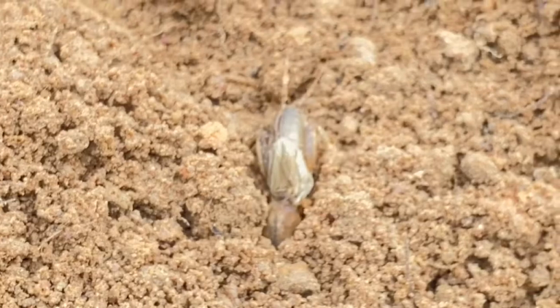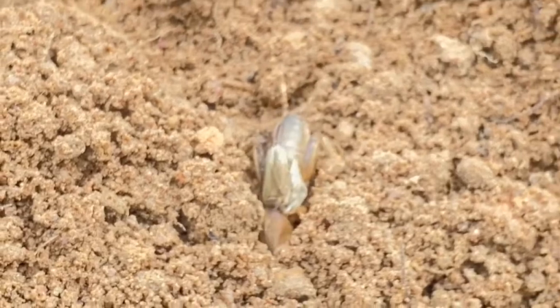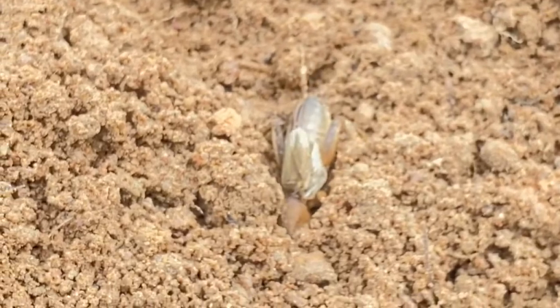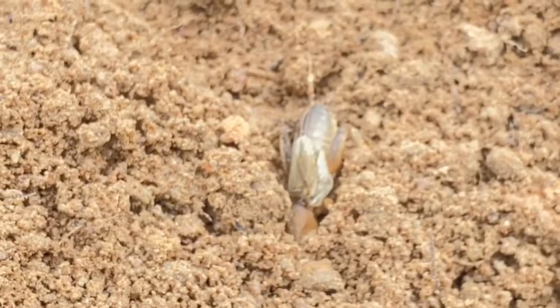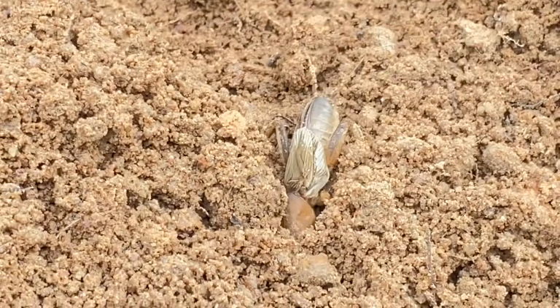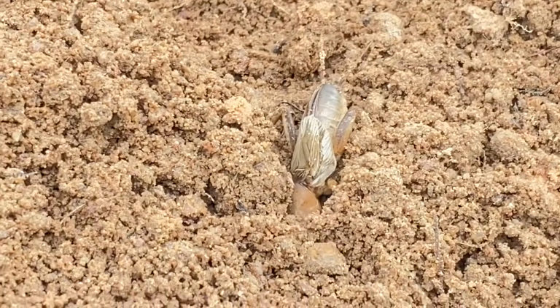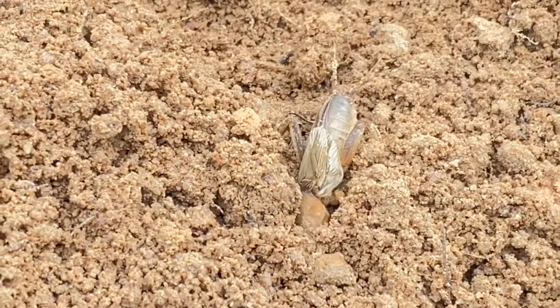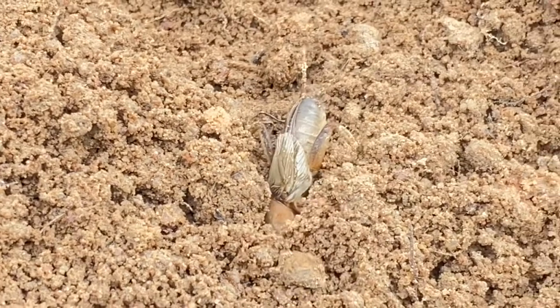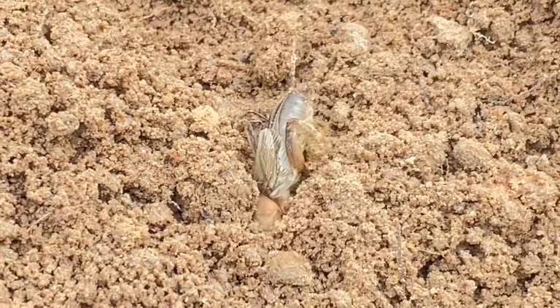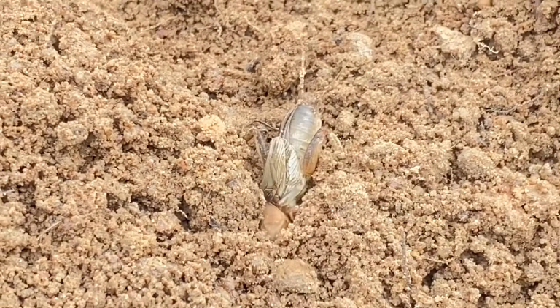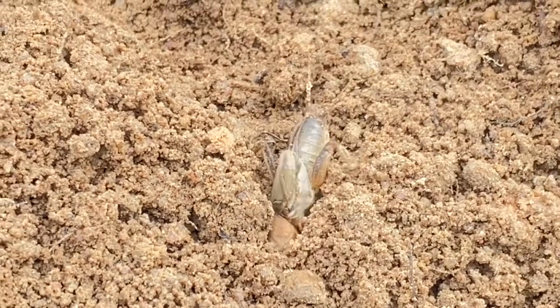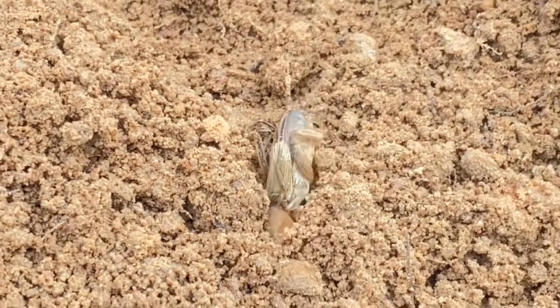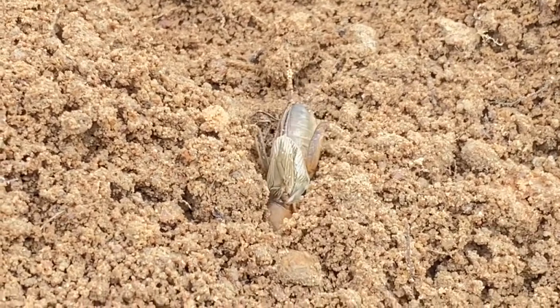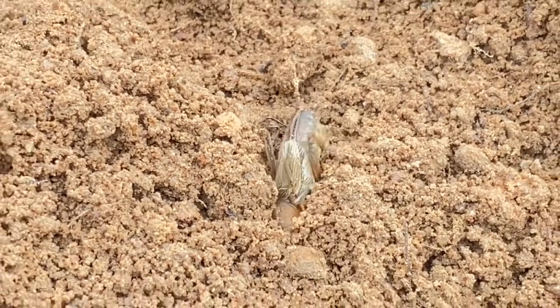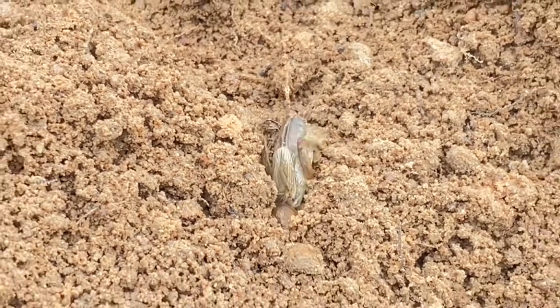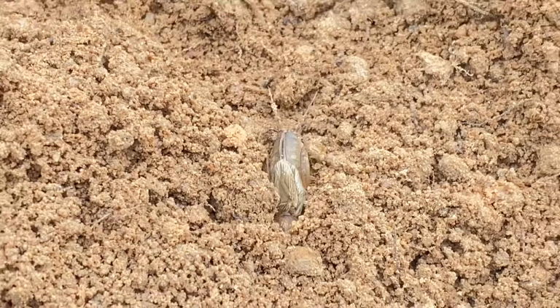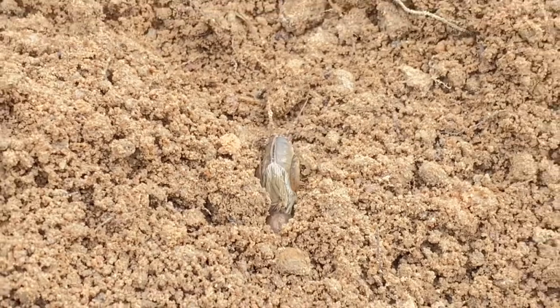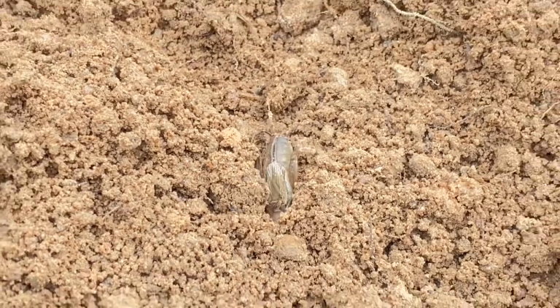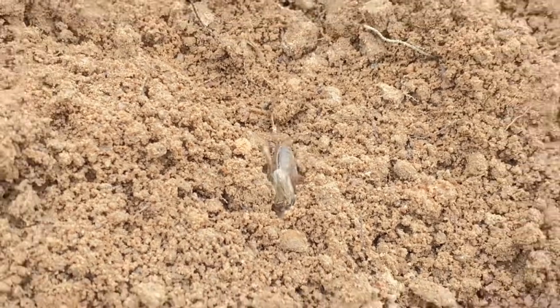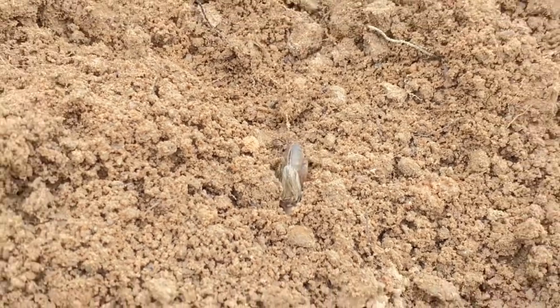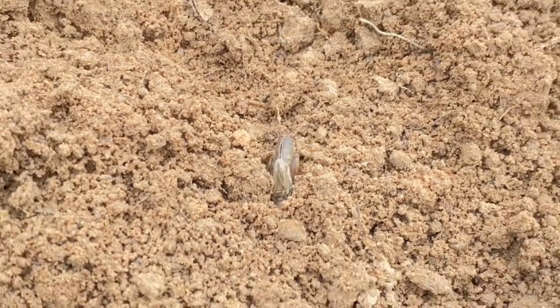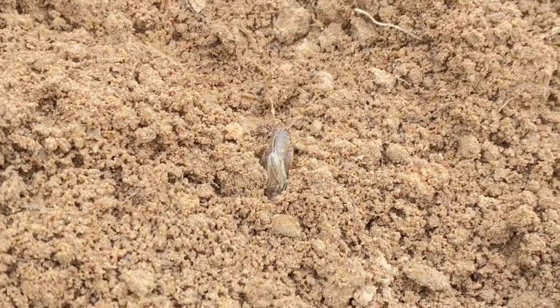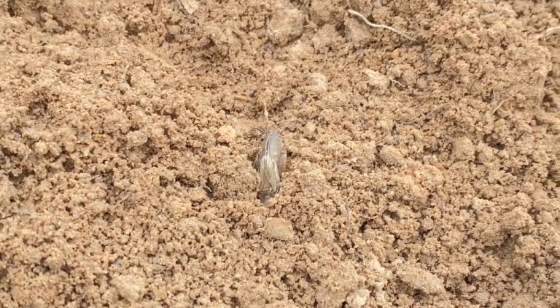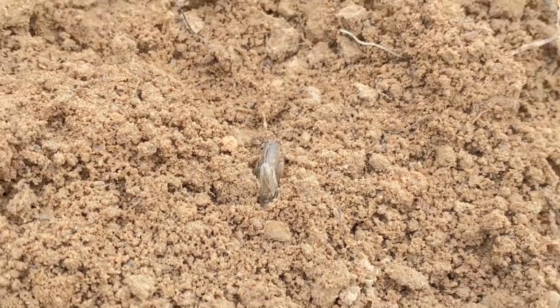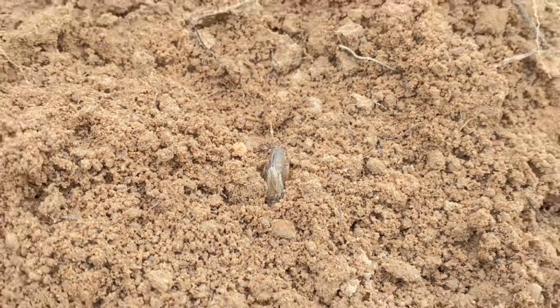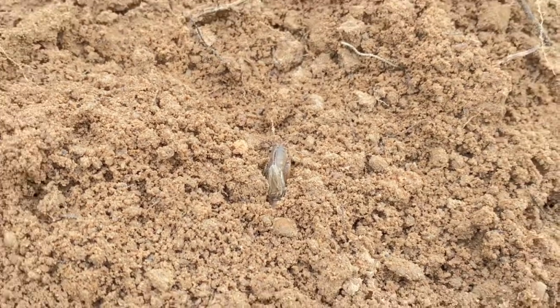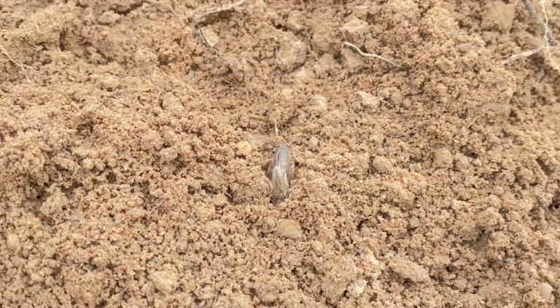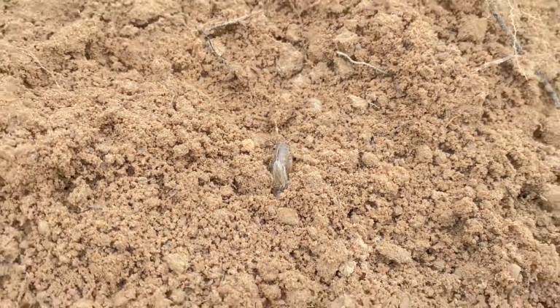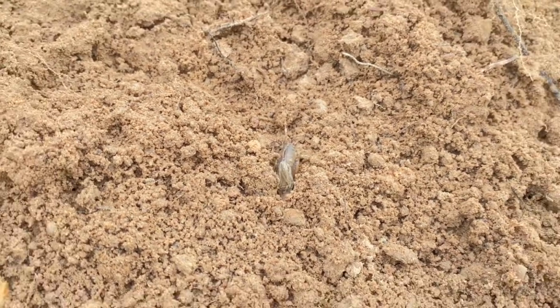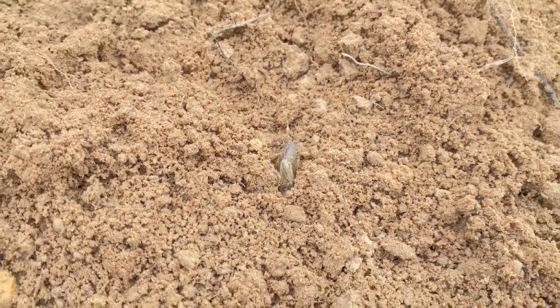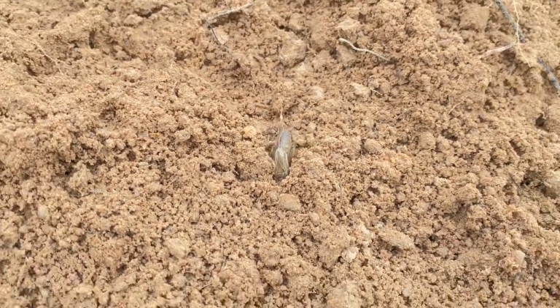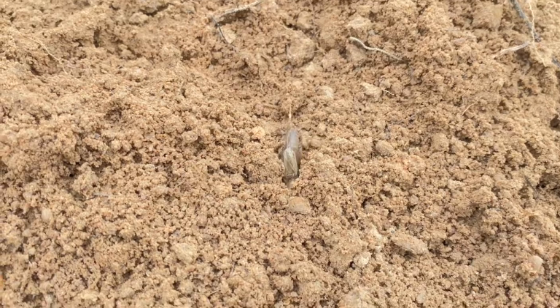It also has tiny wings, and sometimes they fly. But they are almost always under the soil in order to evade predators.